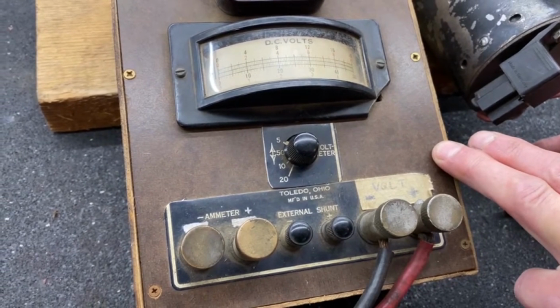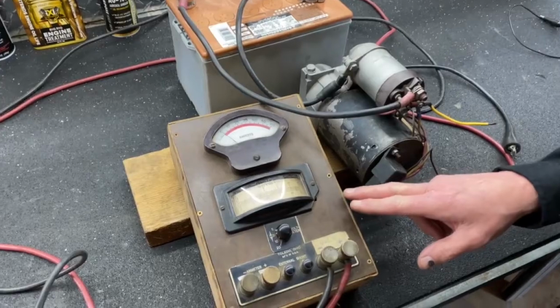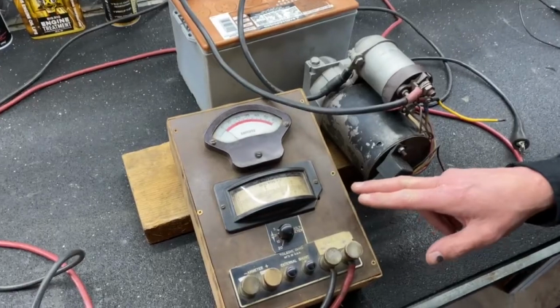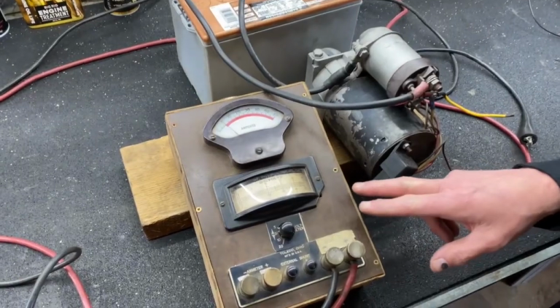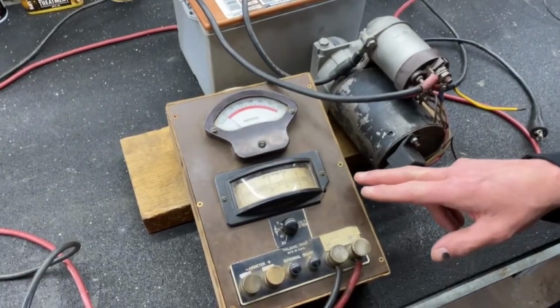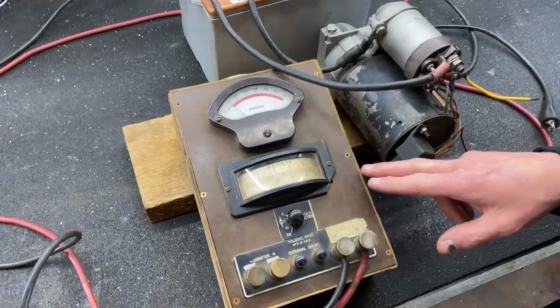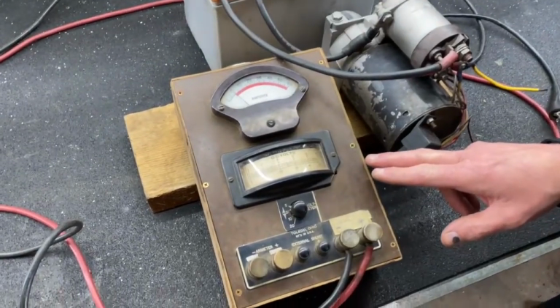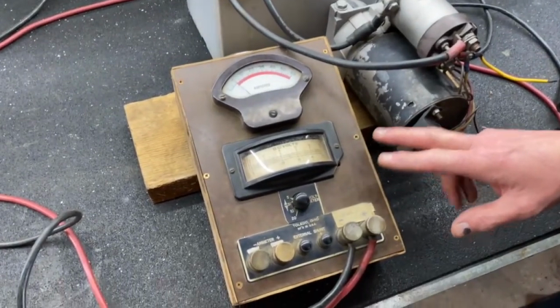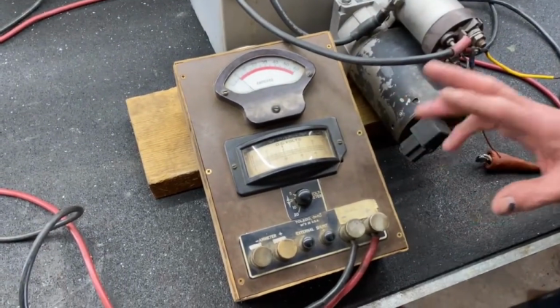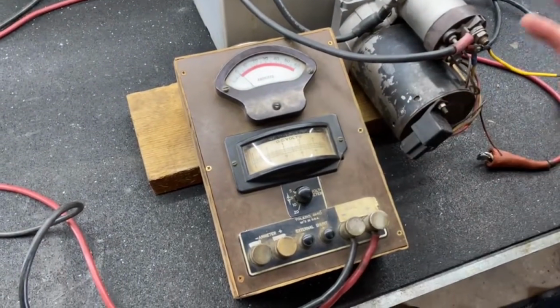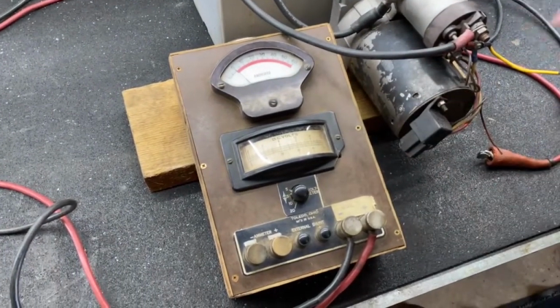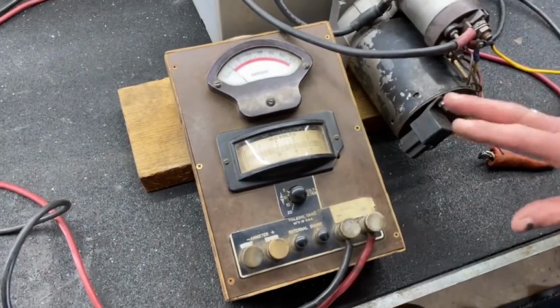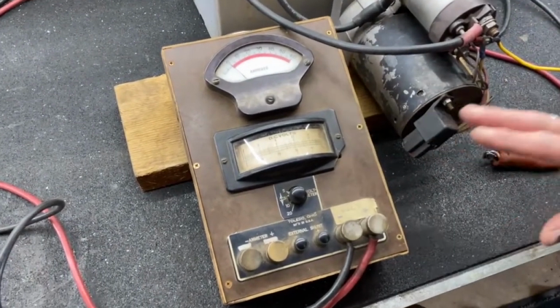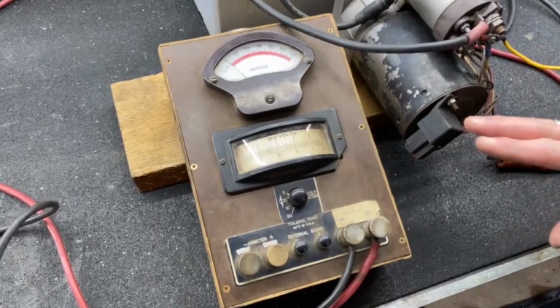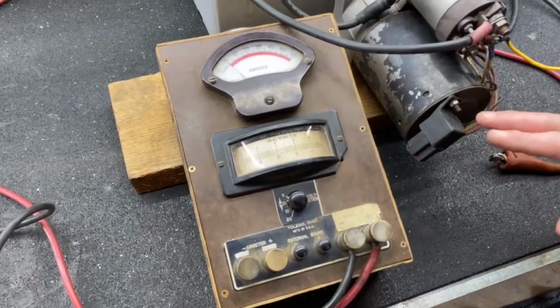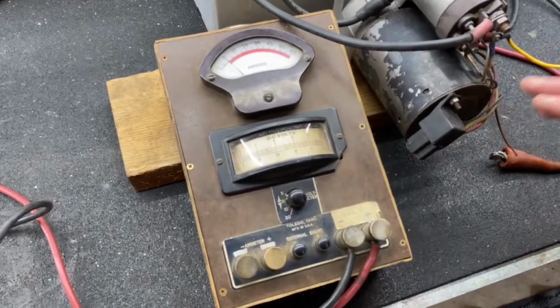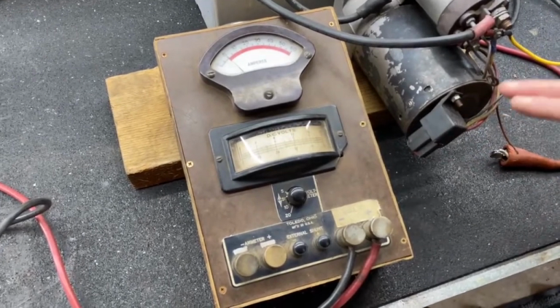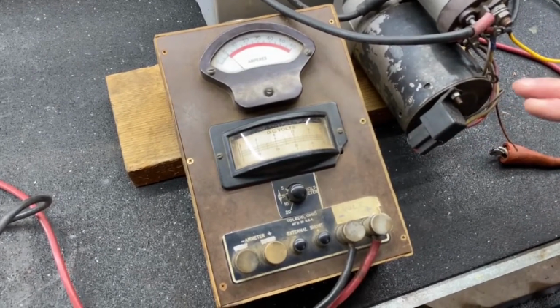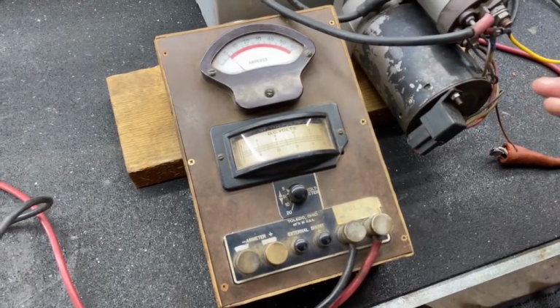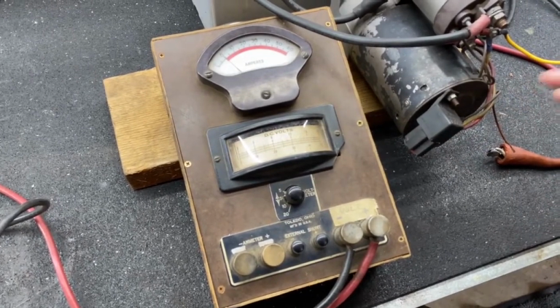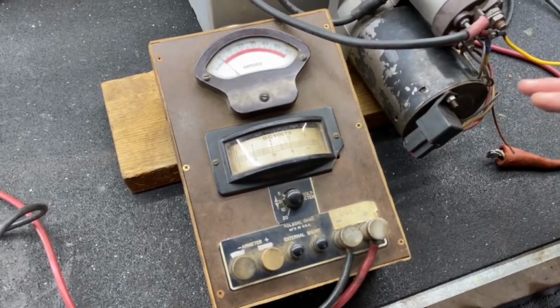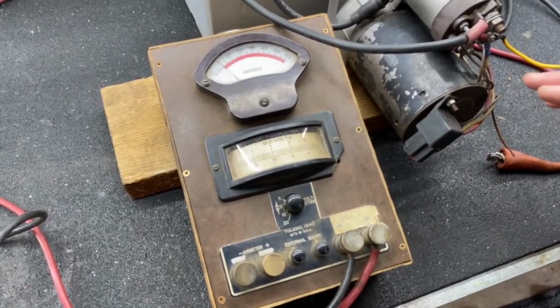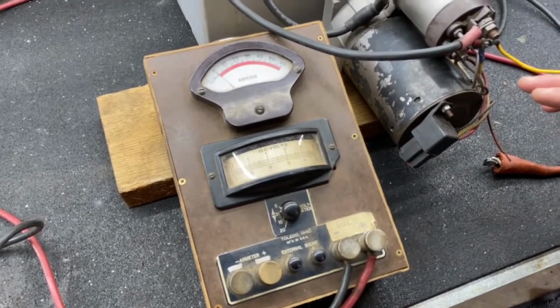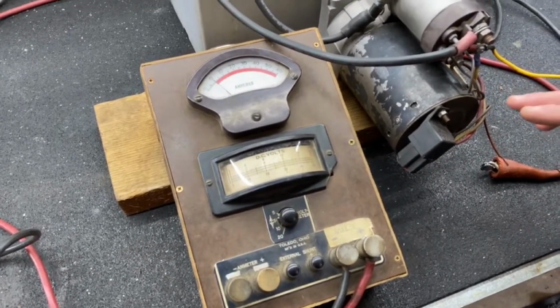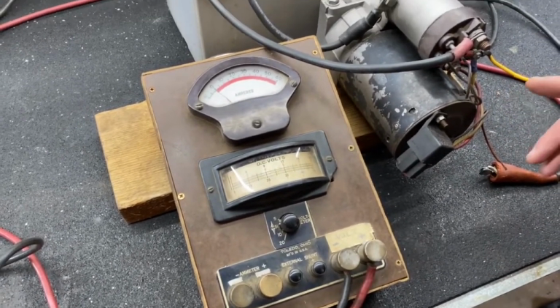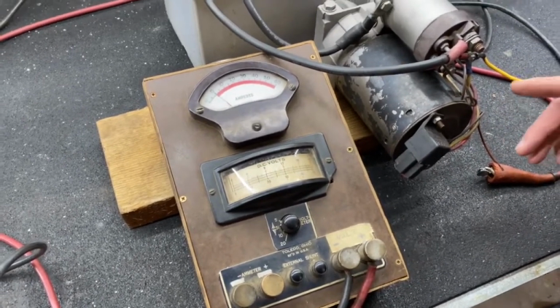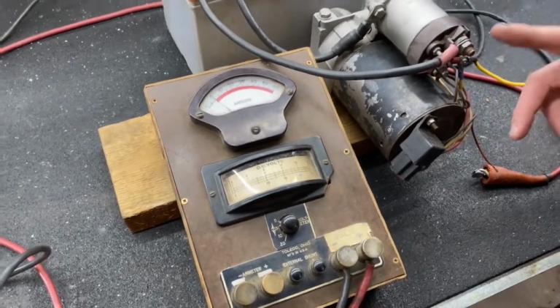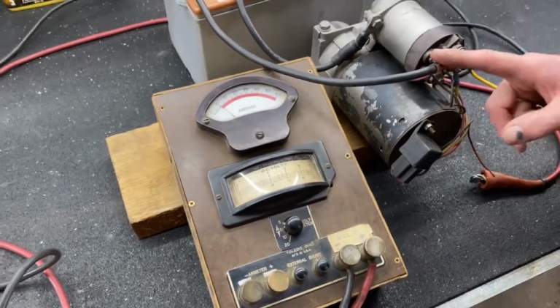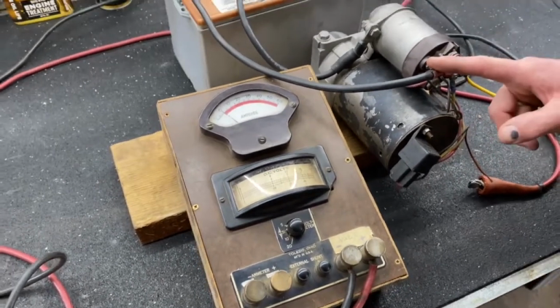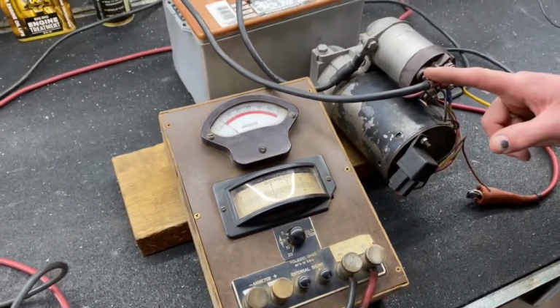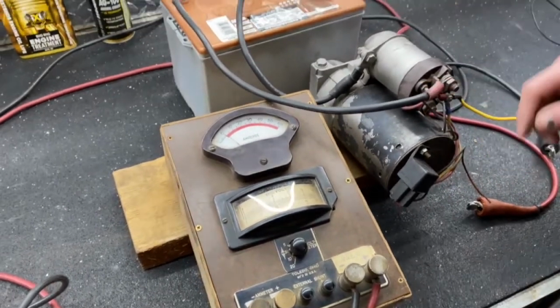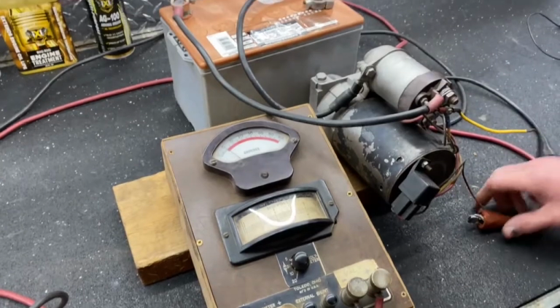You can use about any voltmeter — digital, analog, whatever — it doesn't matter. The voltage drop test is done essentially the same way. So we're going to do the positive cable first.